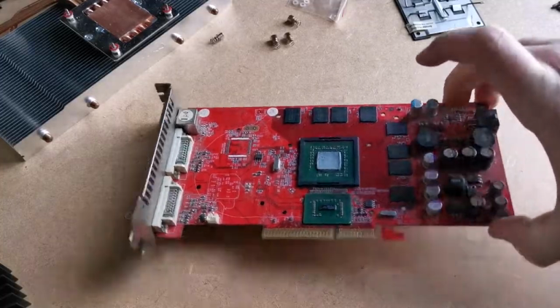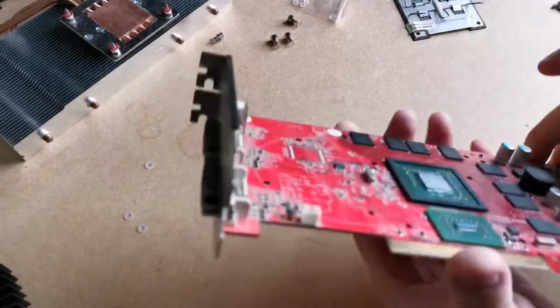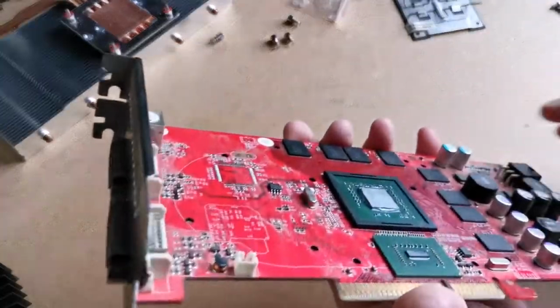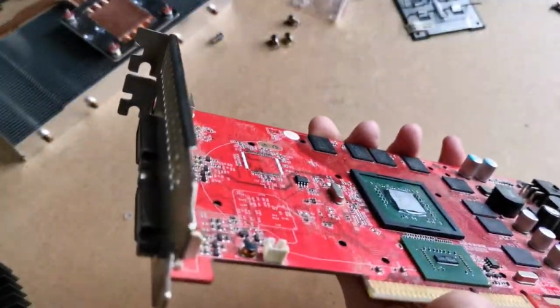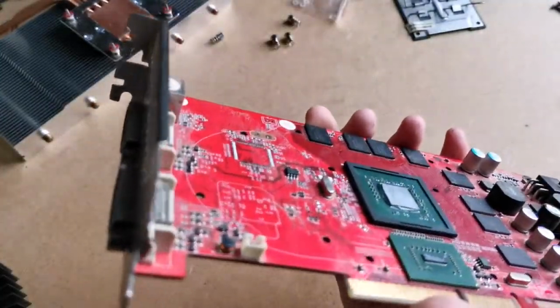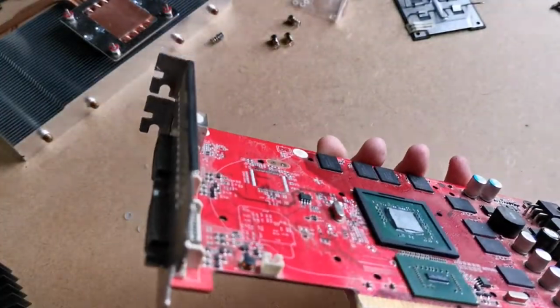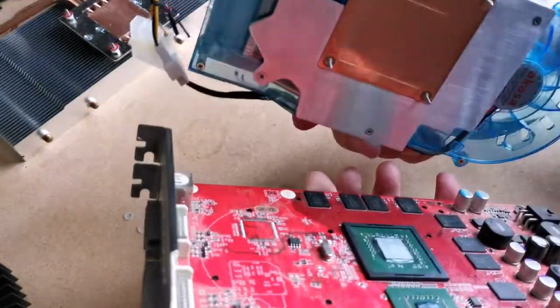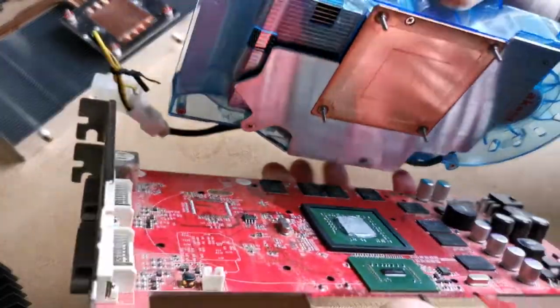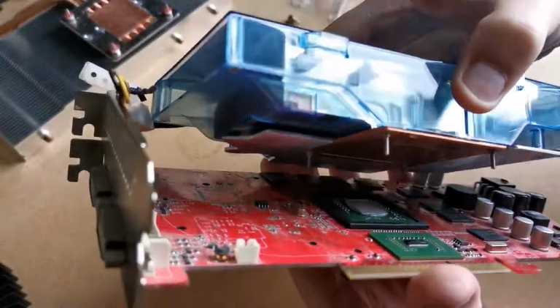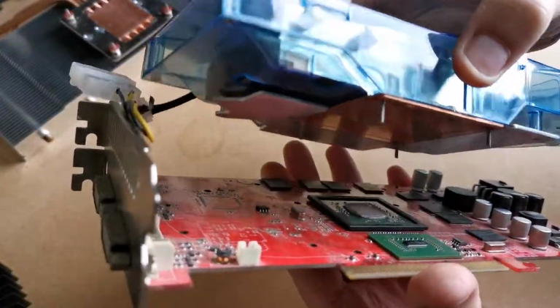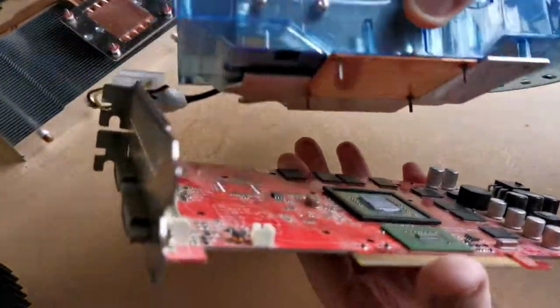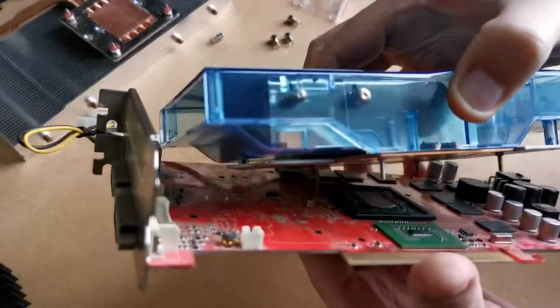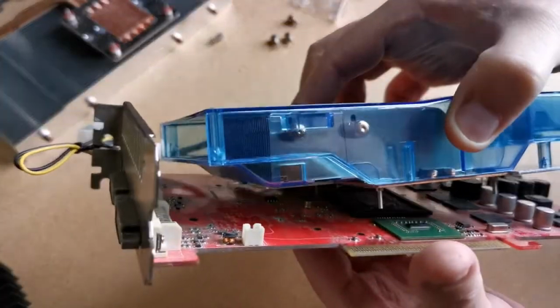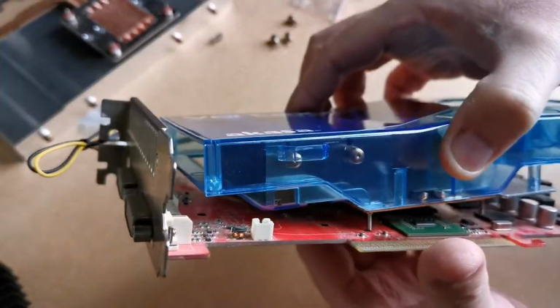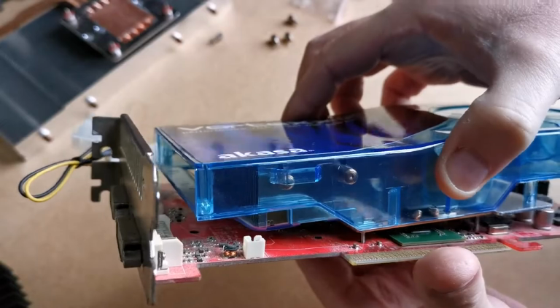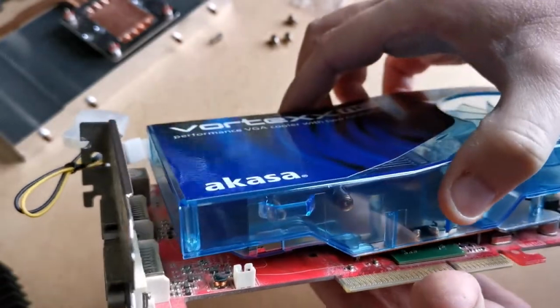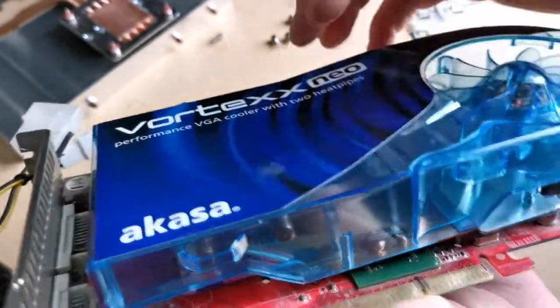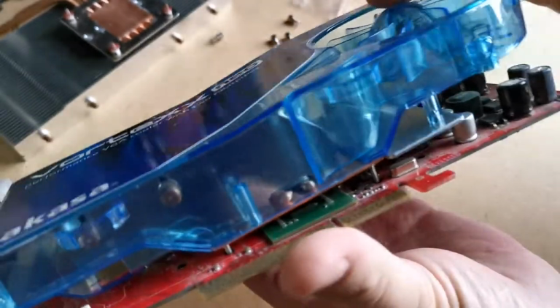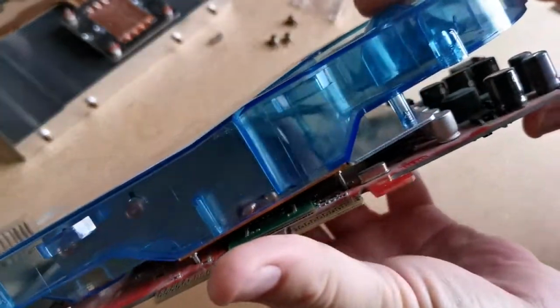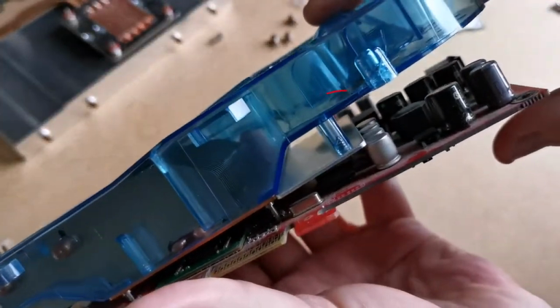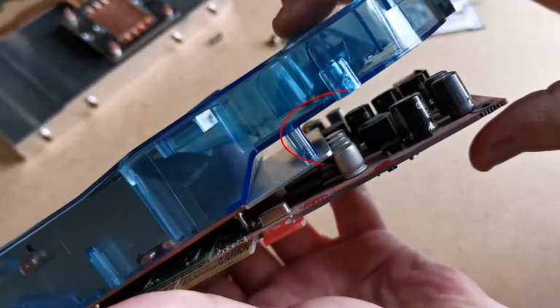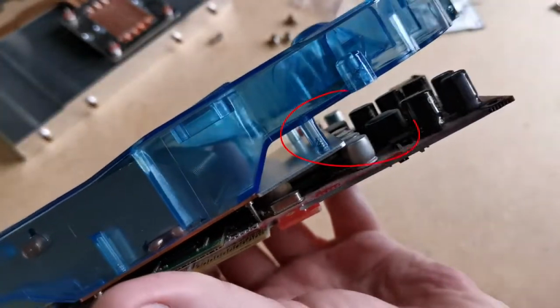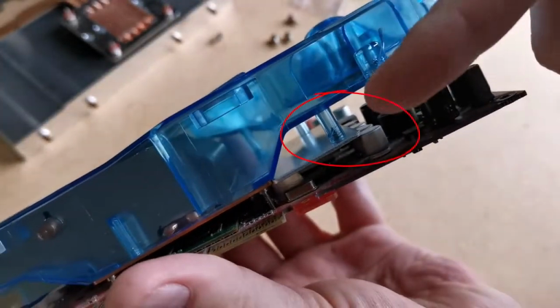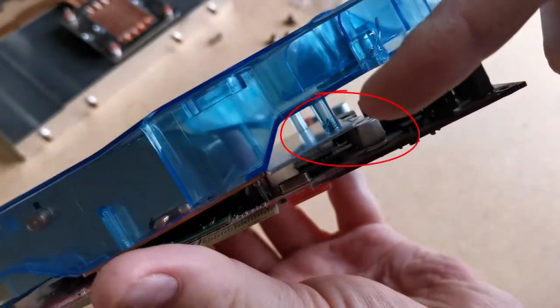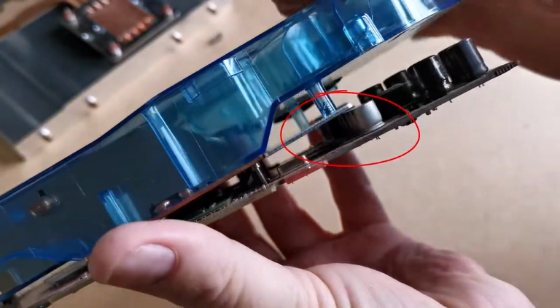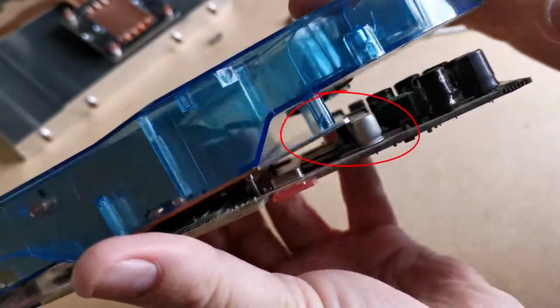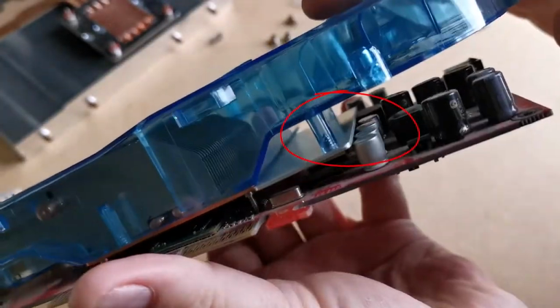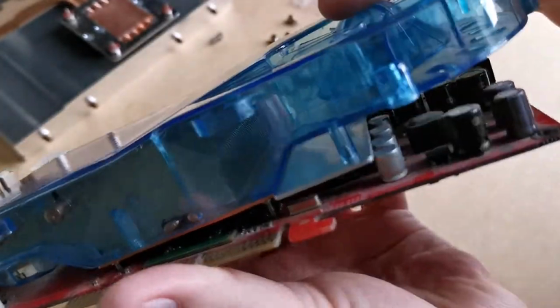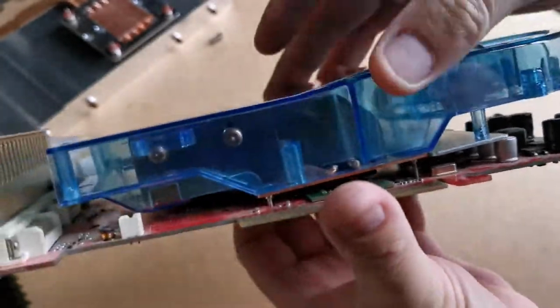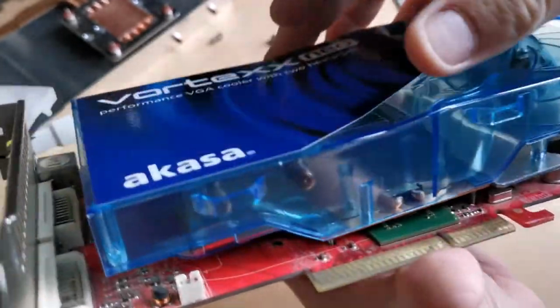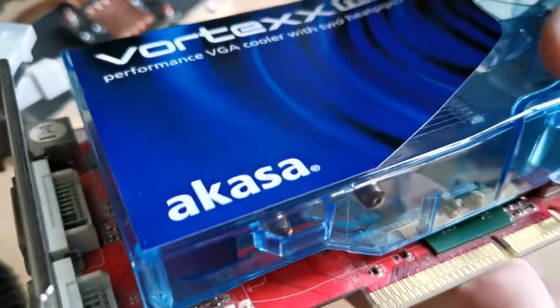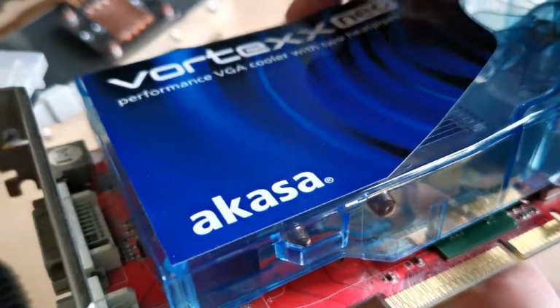A test fit of the cooler I'm going to use shows a problem. Although the pins fit, a metal plate has clearance issues with capacitors at the rear of the card. Well, I can sort that out with a hacksaw.